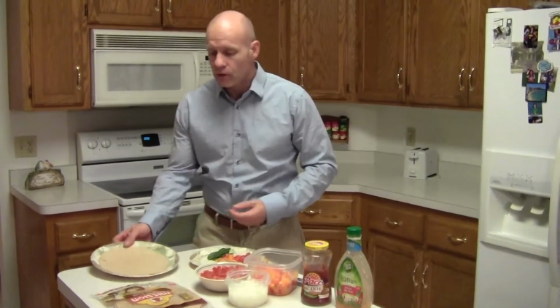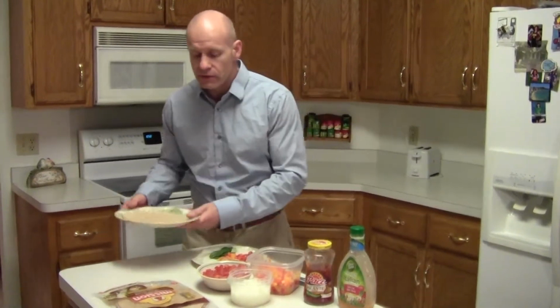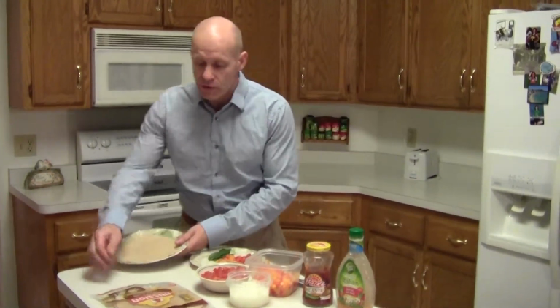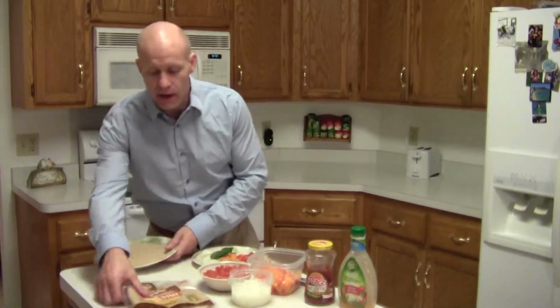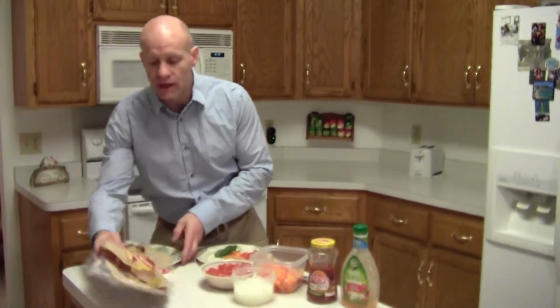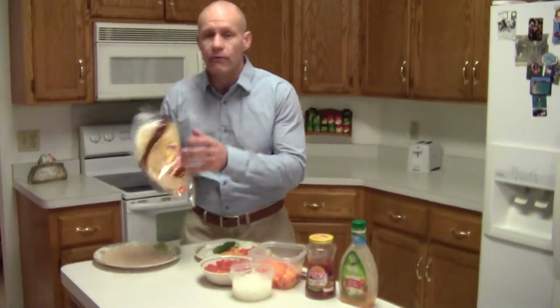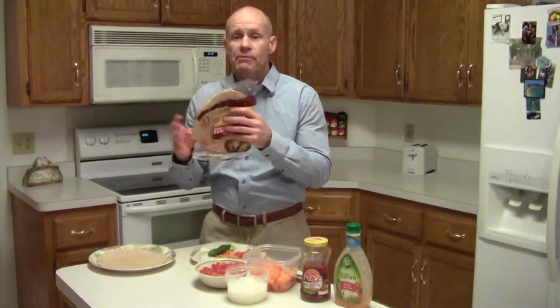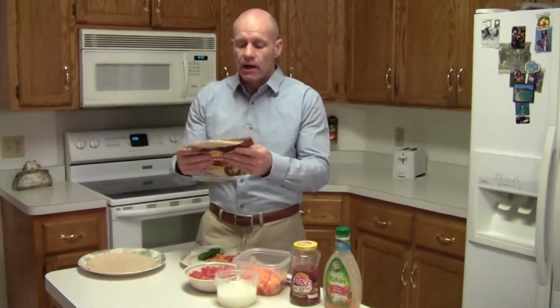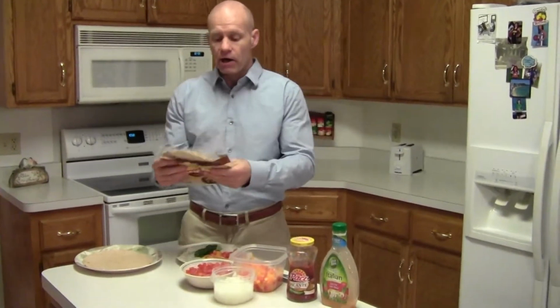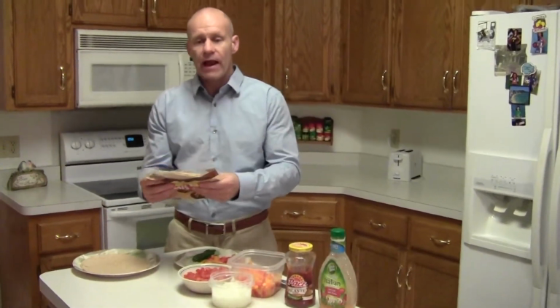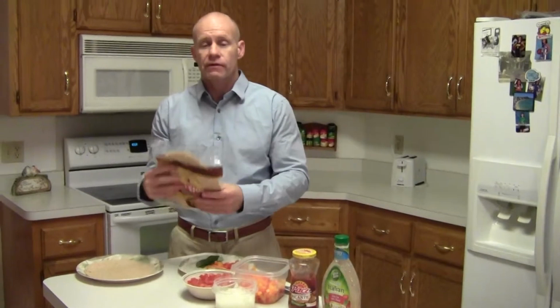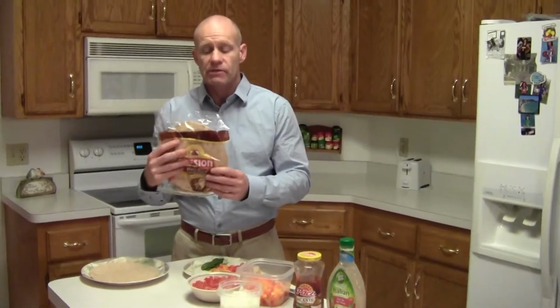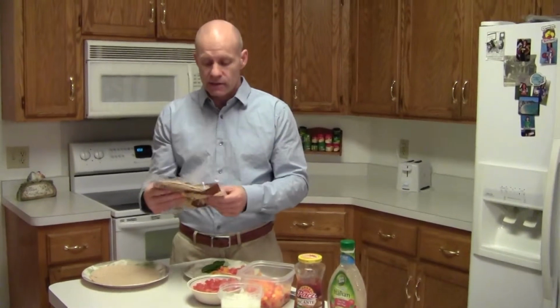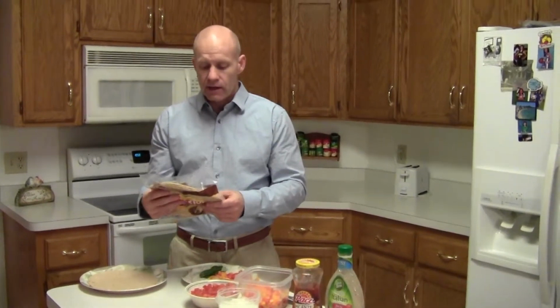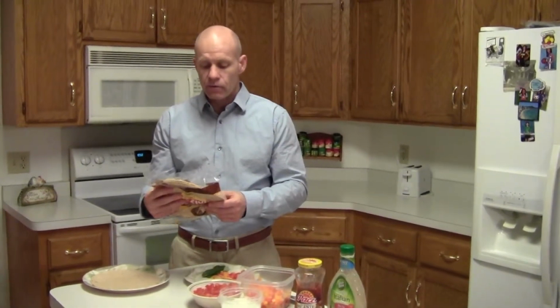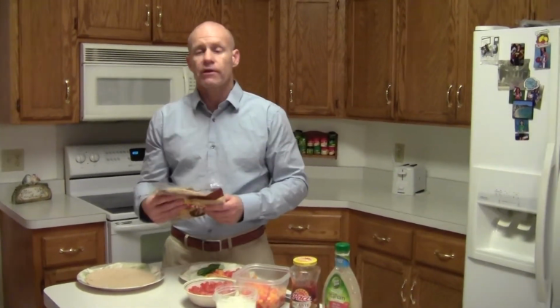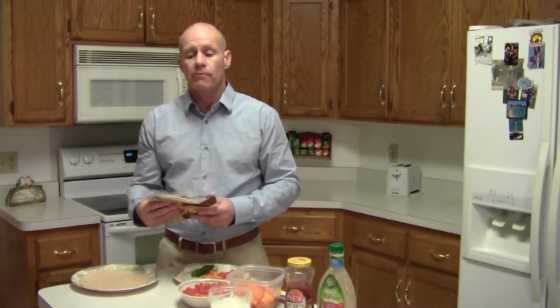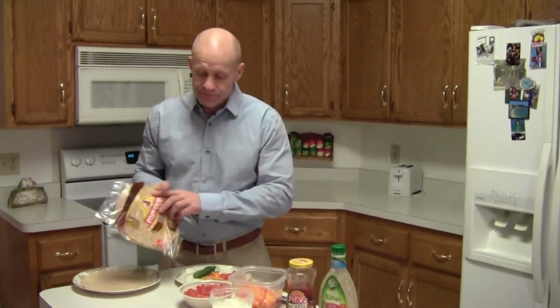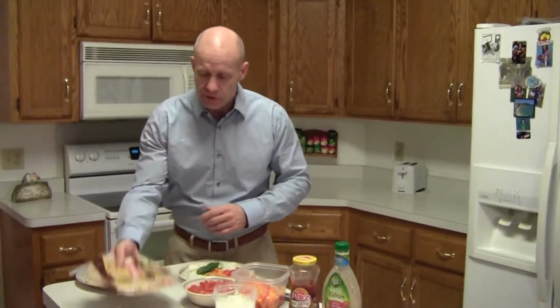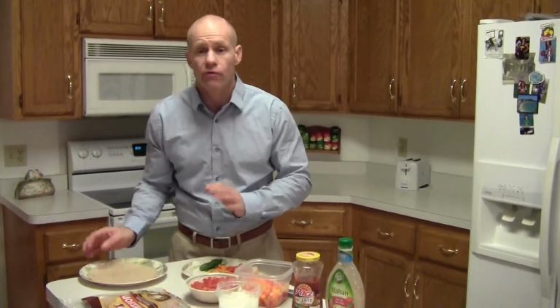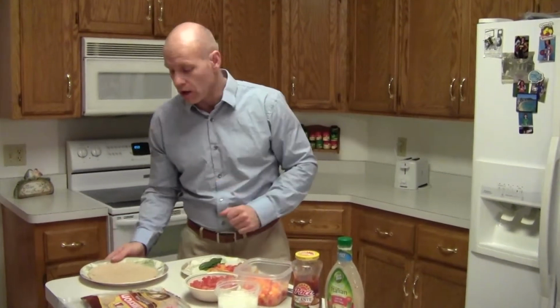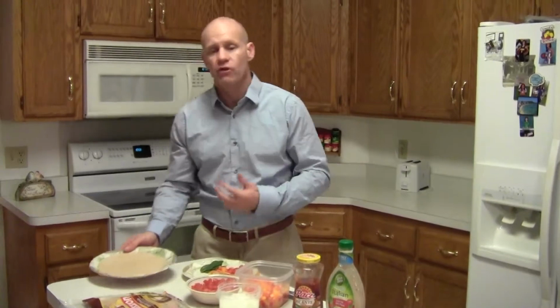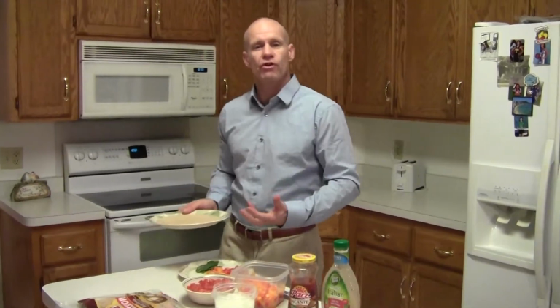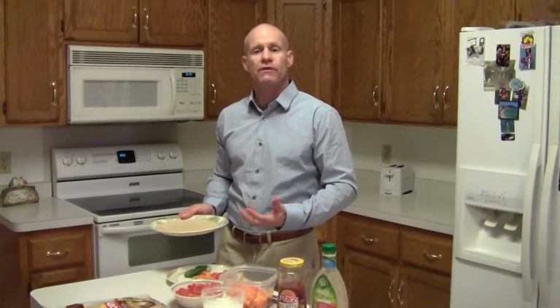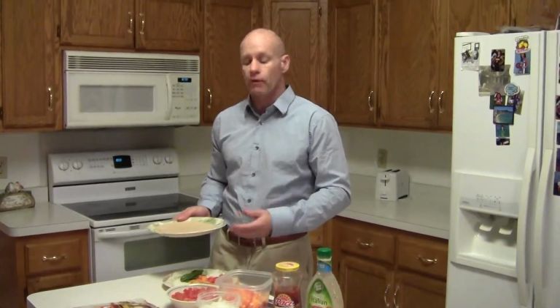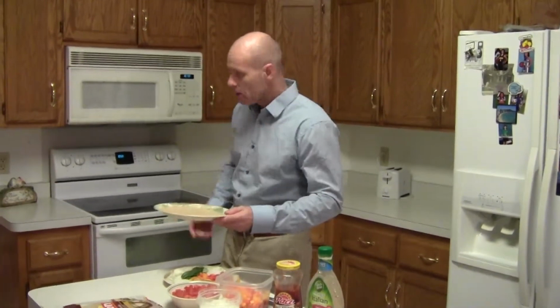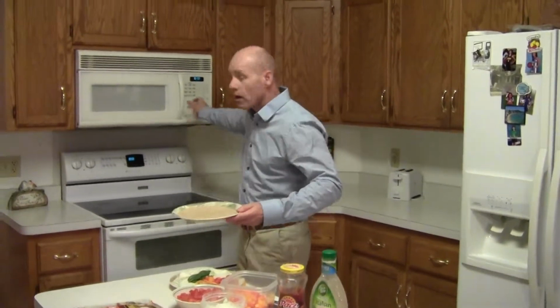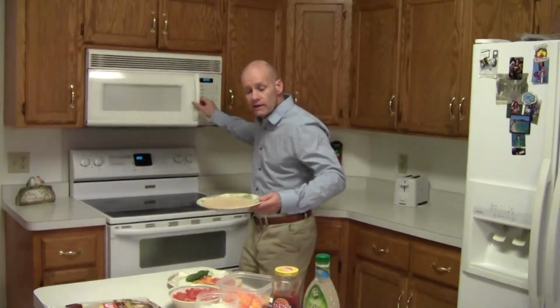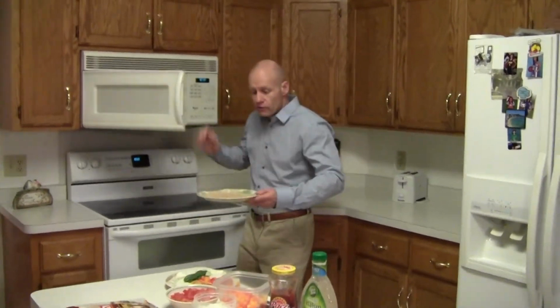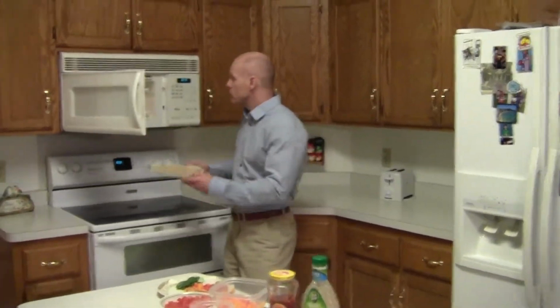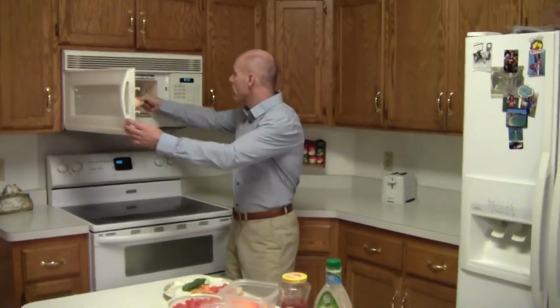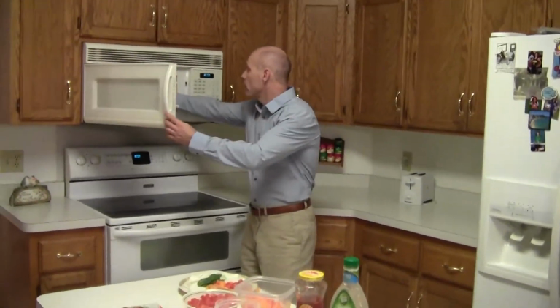What I like to do is go with the multi-grain wraps. It's about 150 calories, it's a medium size, and you've got only 23 carbs. I don't know what we're doing on our carbs, because I usually have a yogurt with this as well.